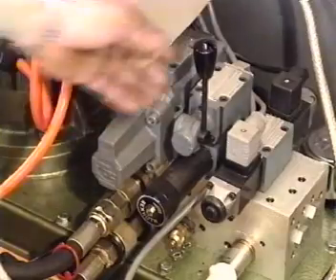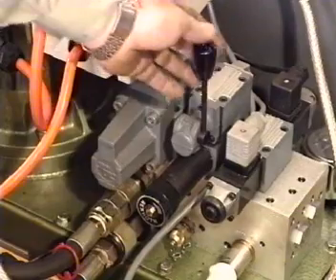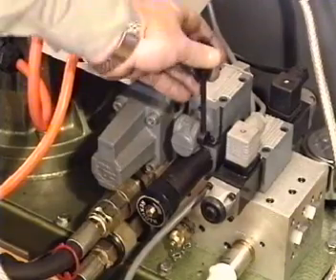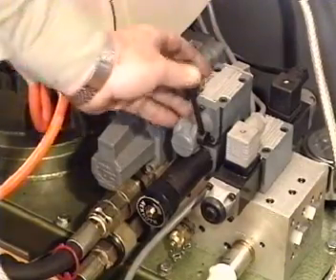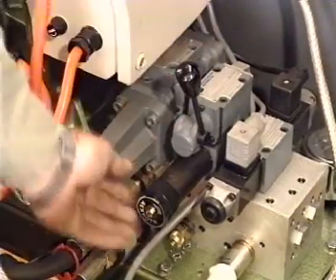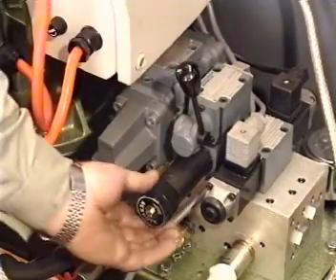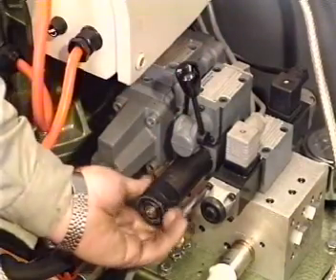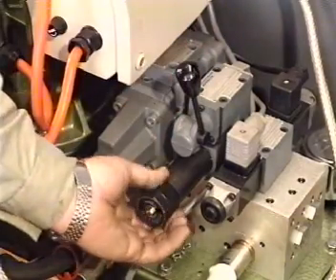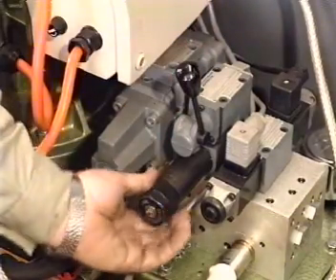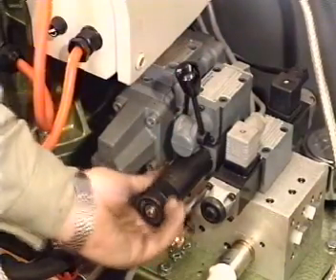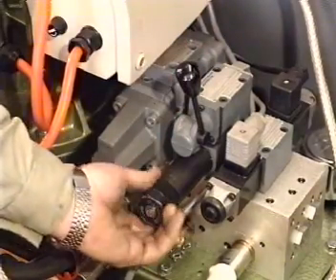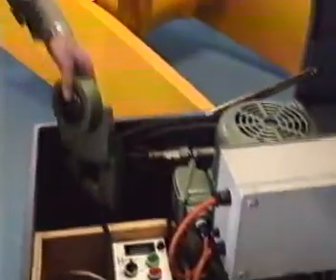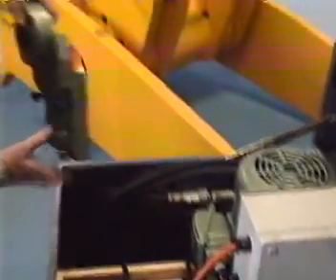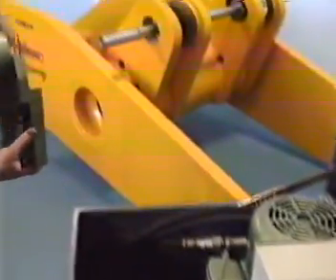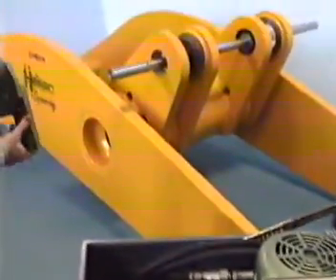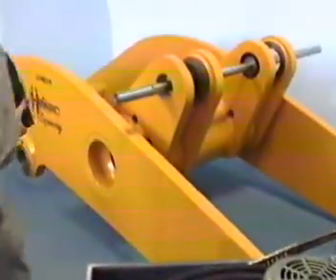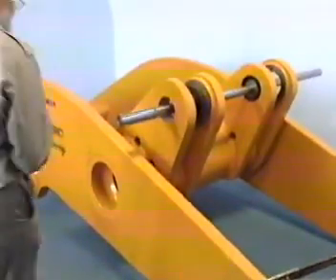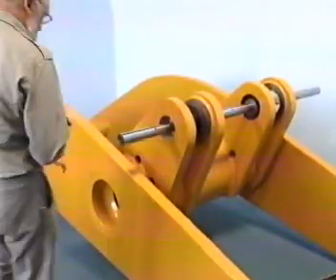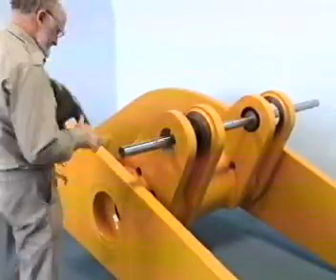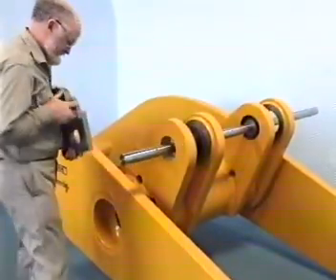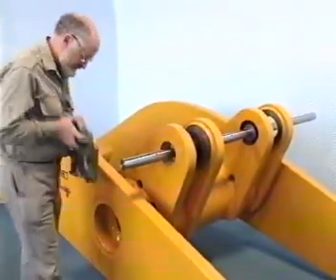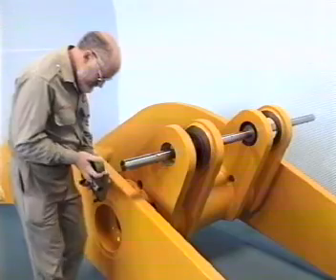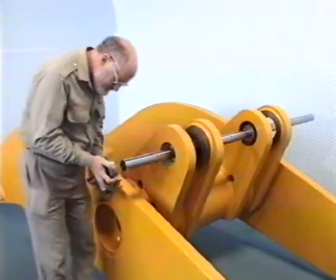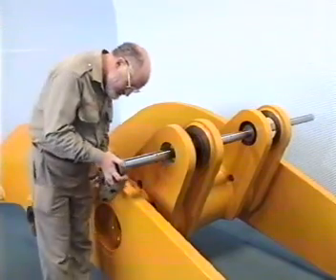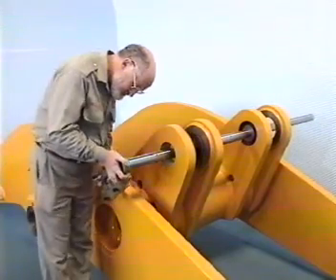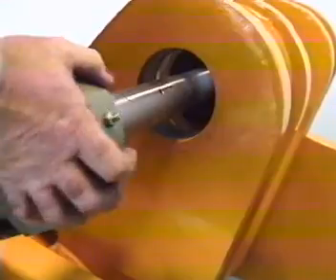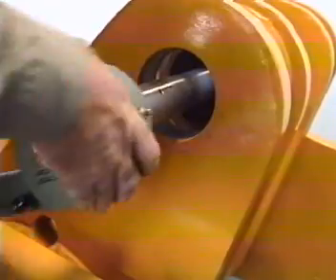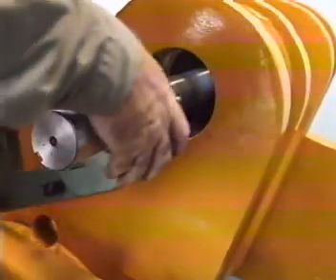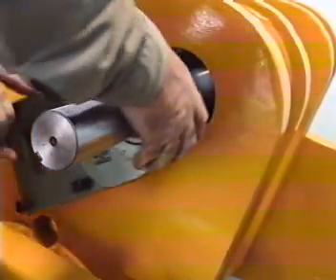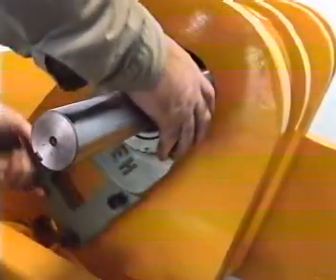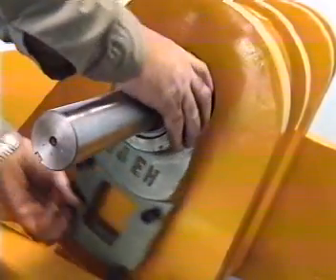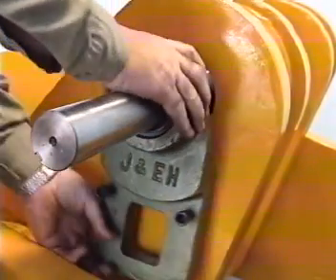The hydraulic power pack is driven by a four kilowatt three-phase electric motor incorporating support brackets which have self-aligning bearings to enable easy assembly.